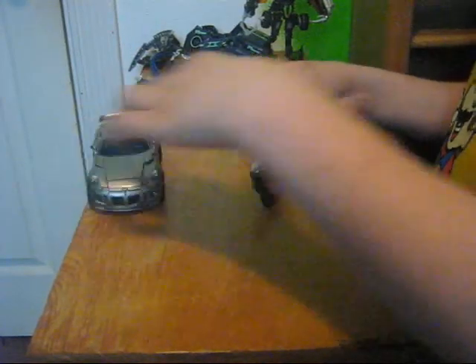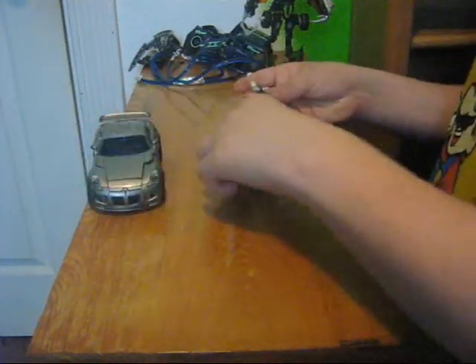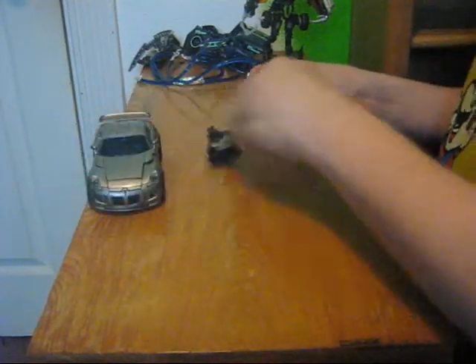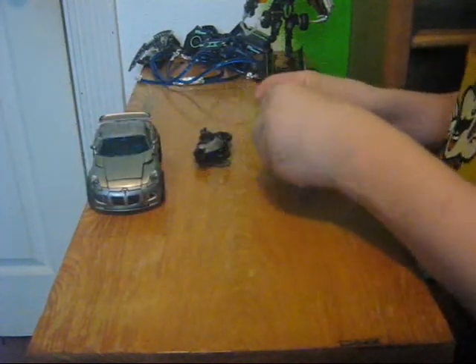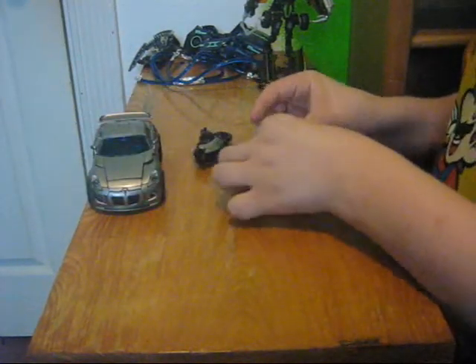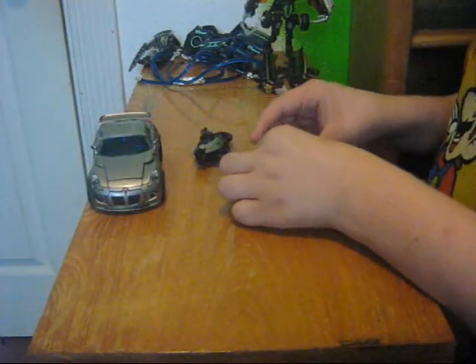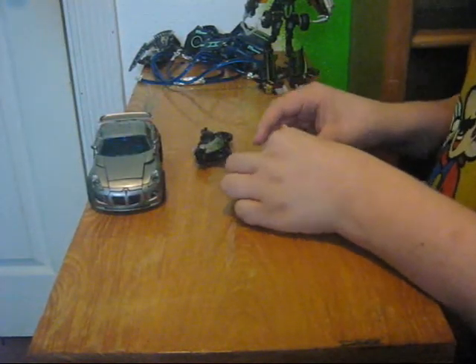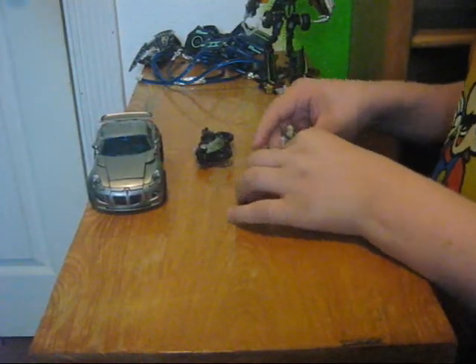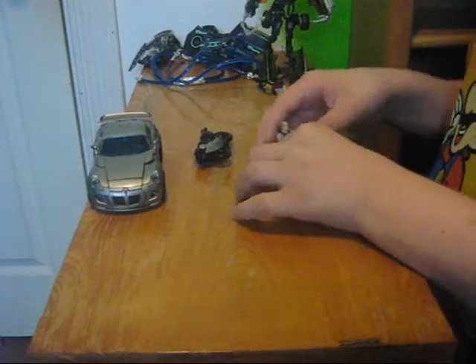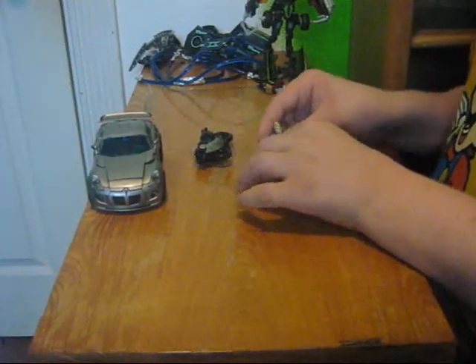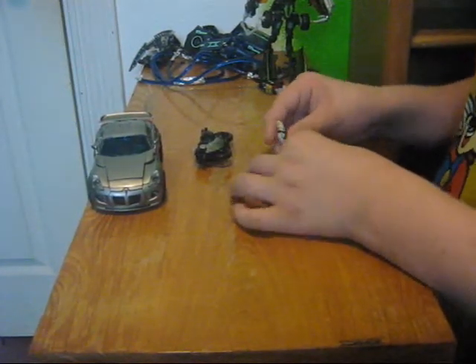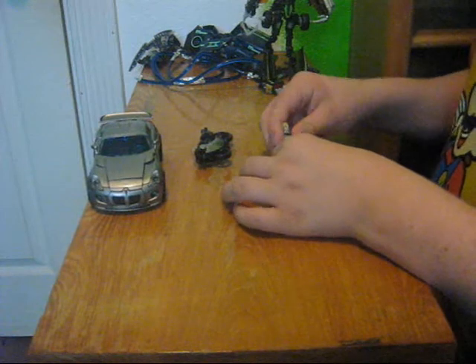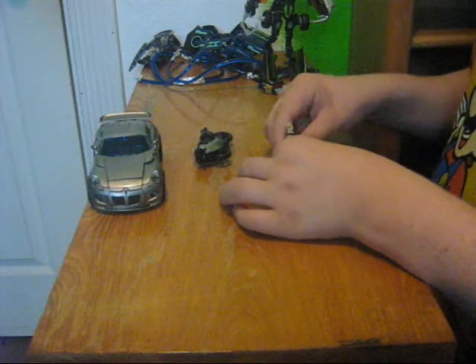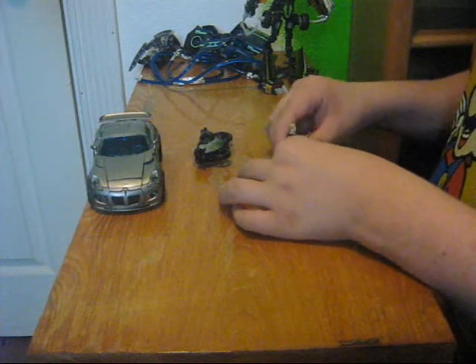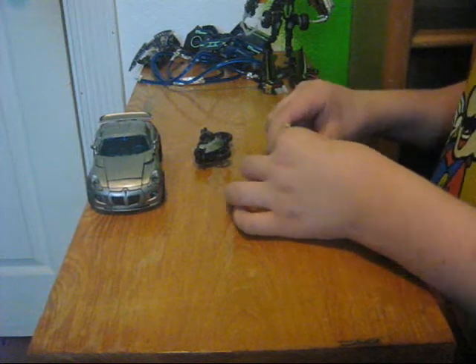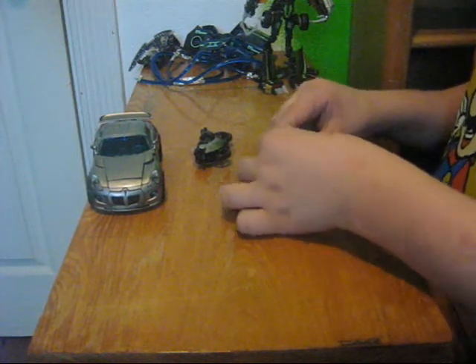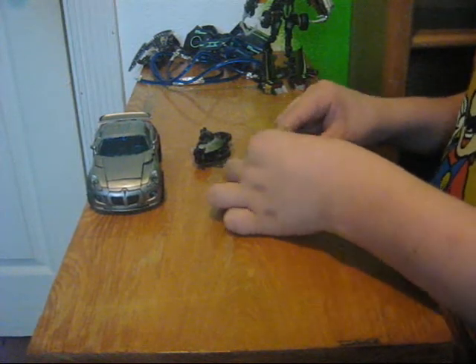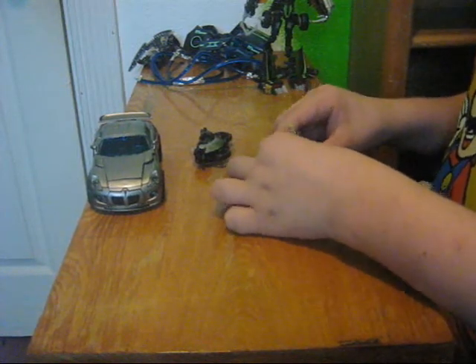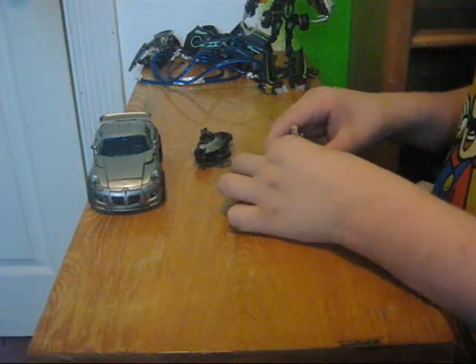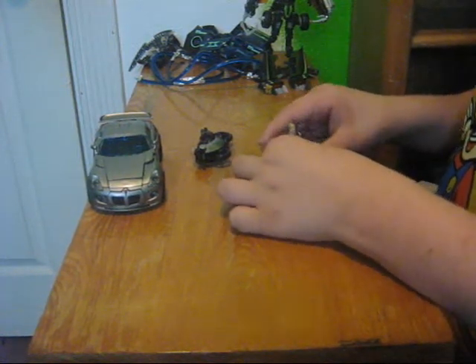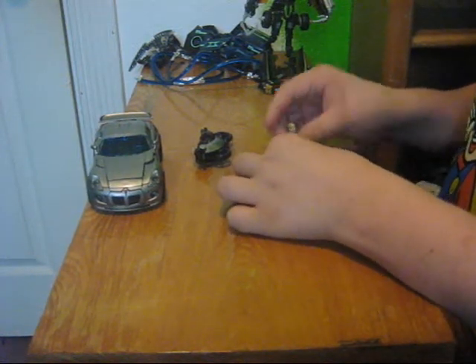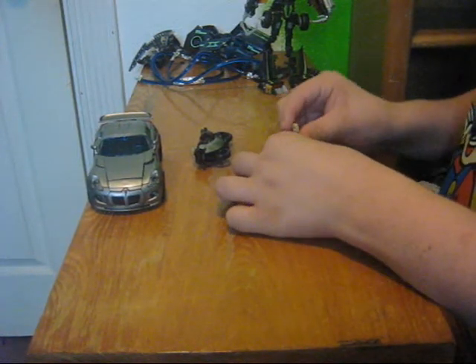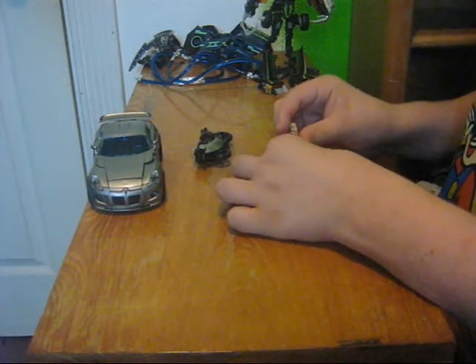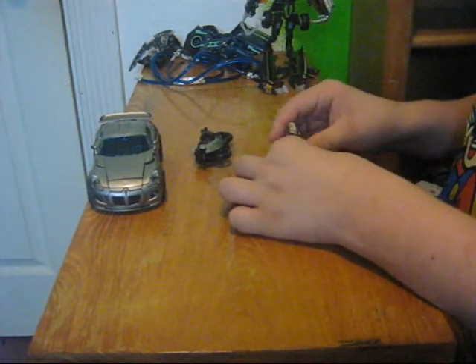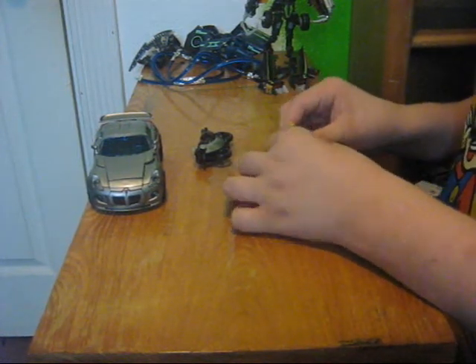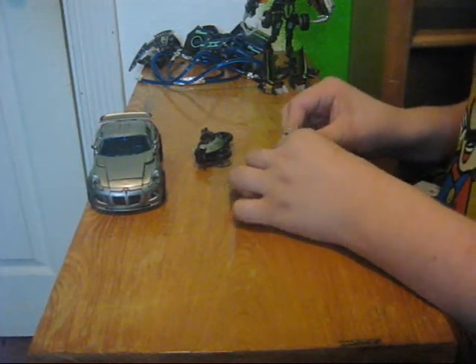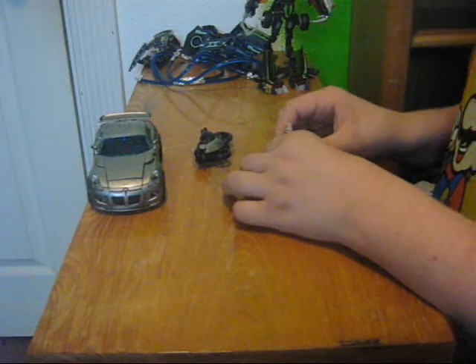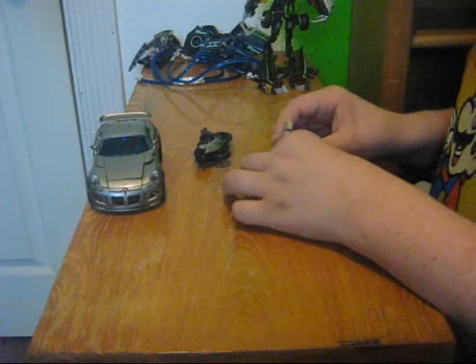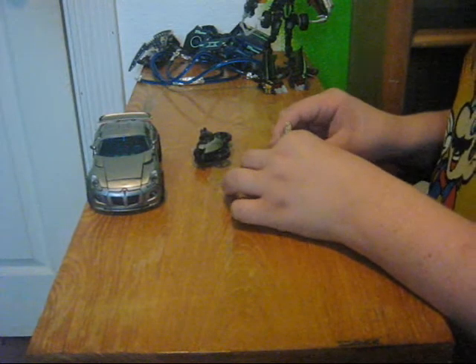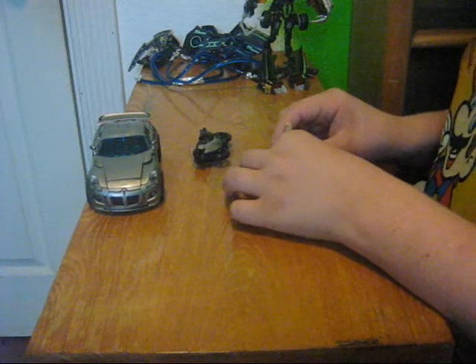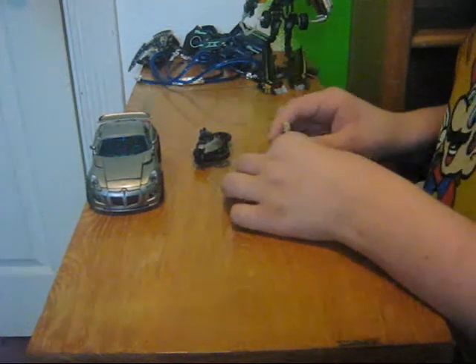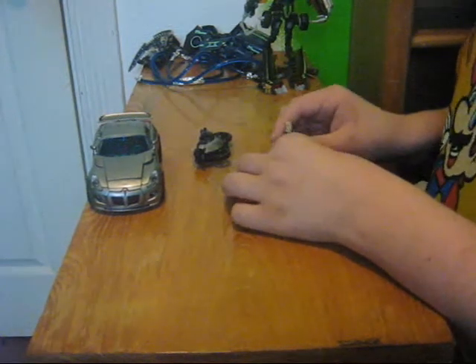I did do a little custom blood work on his knee, because he's a surviving human in my stop motion. Of course, he's going to be a little scarred.